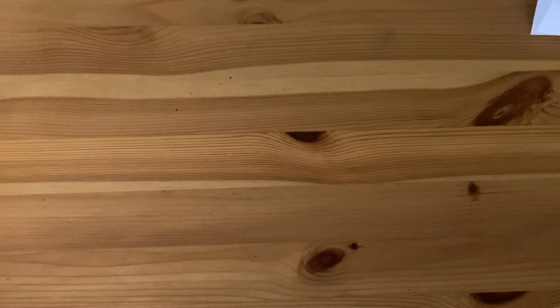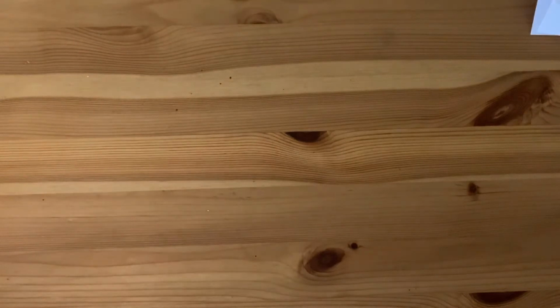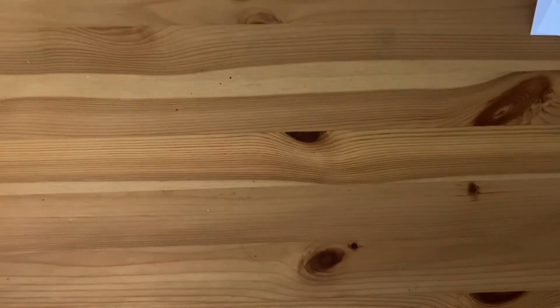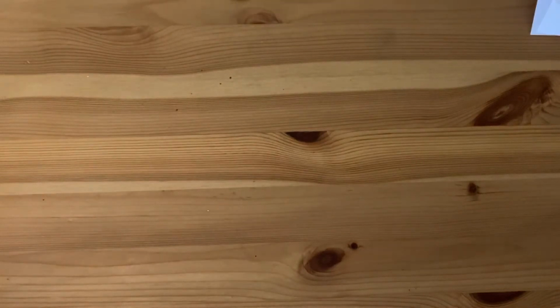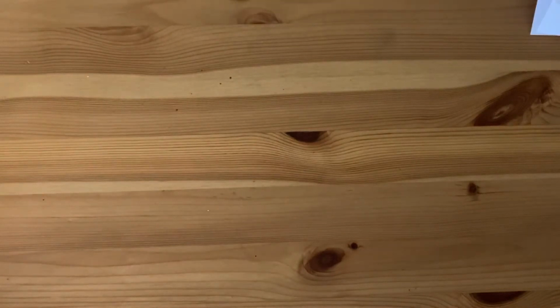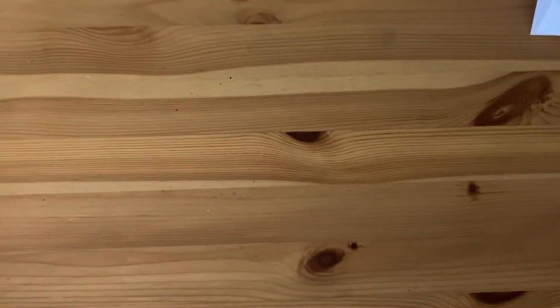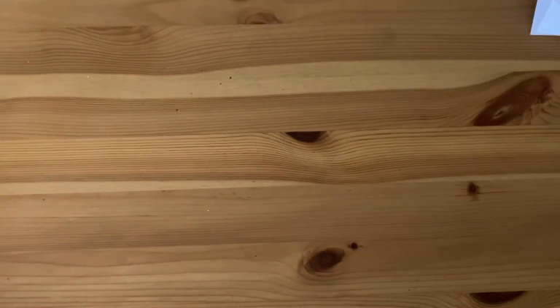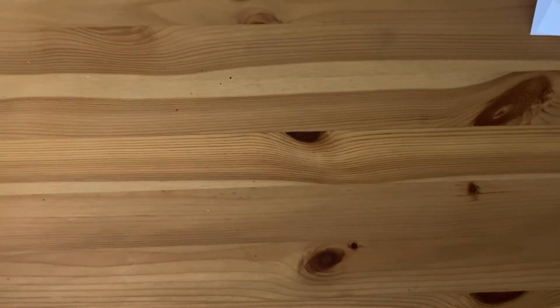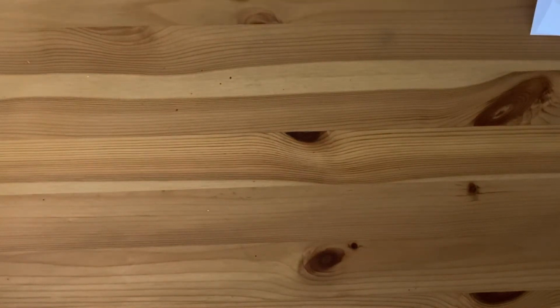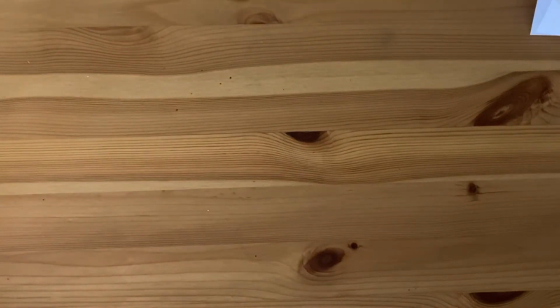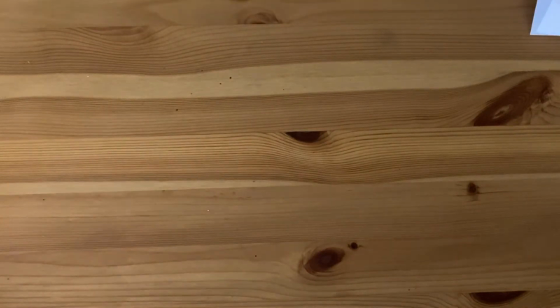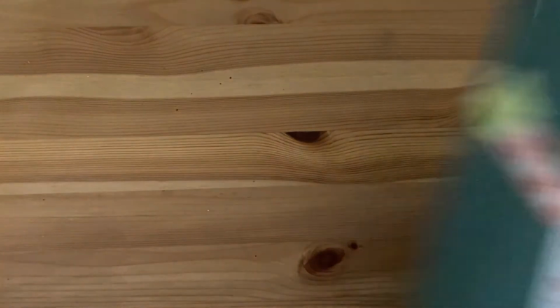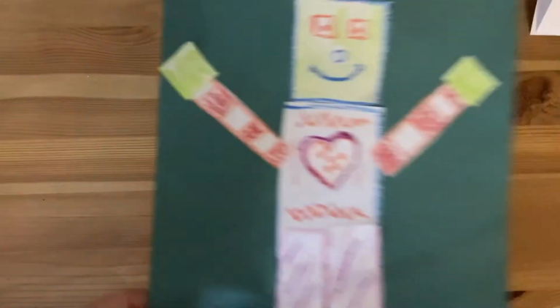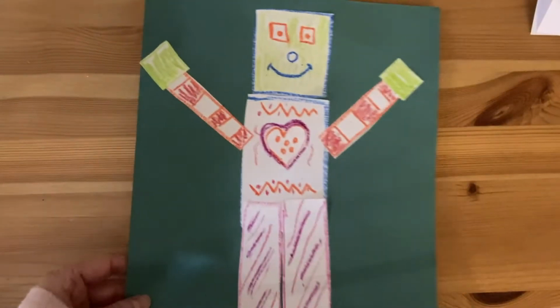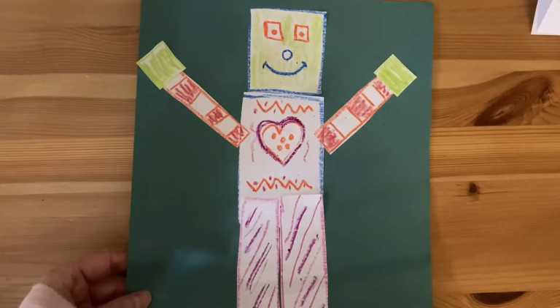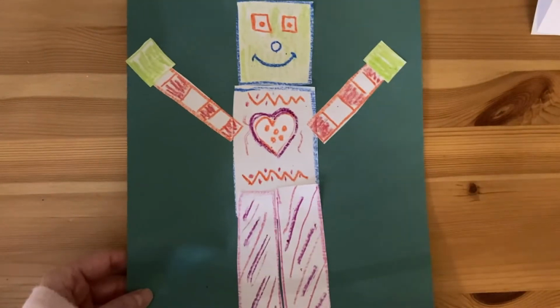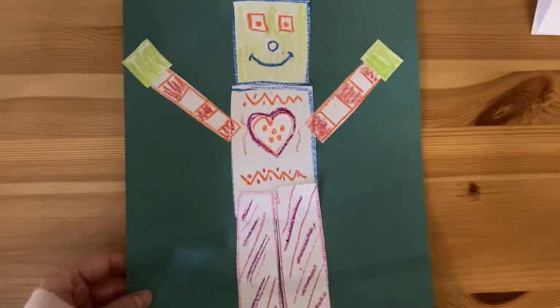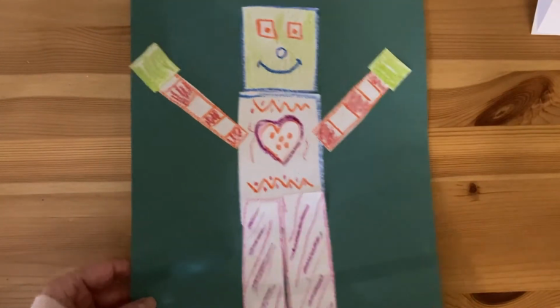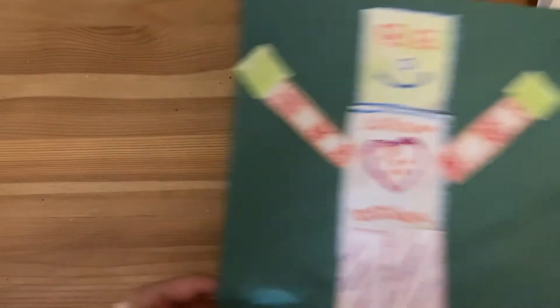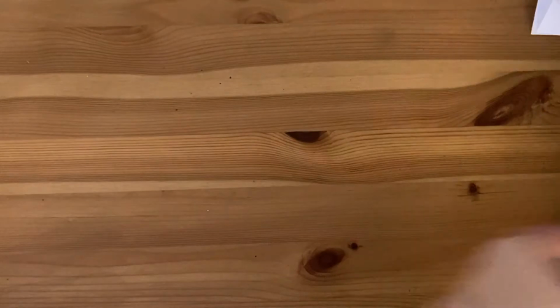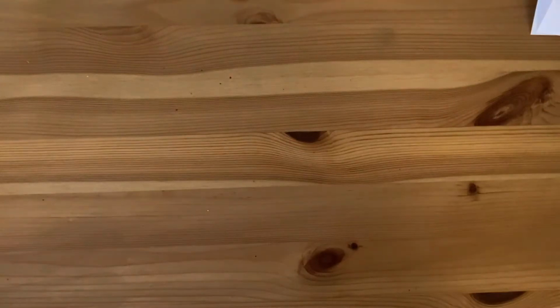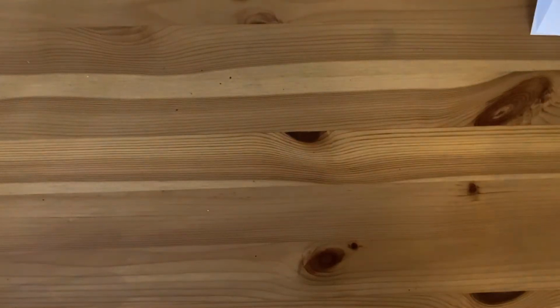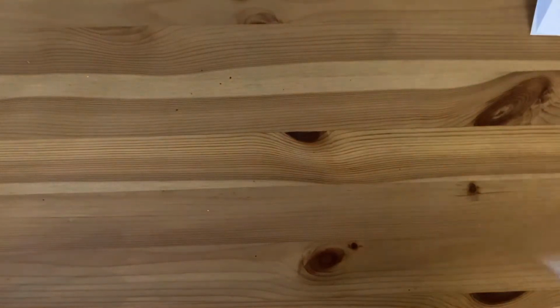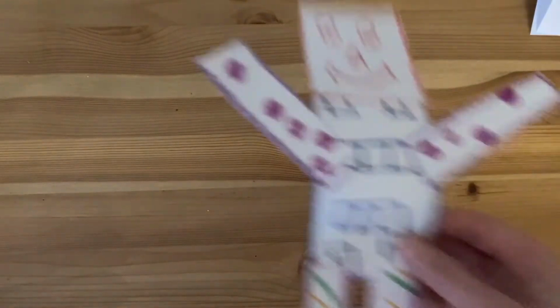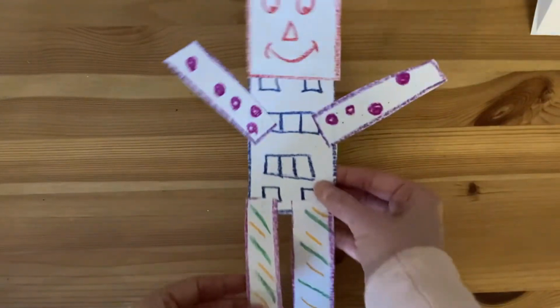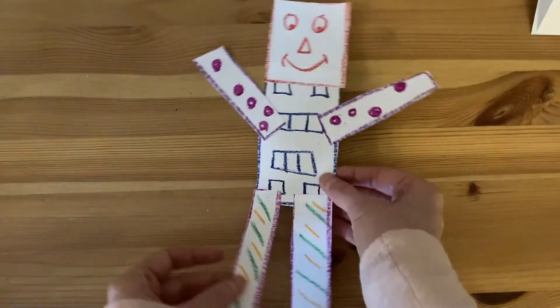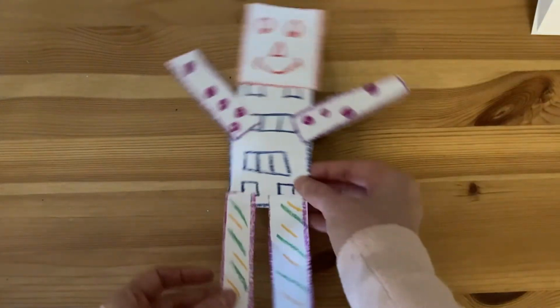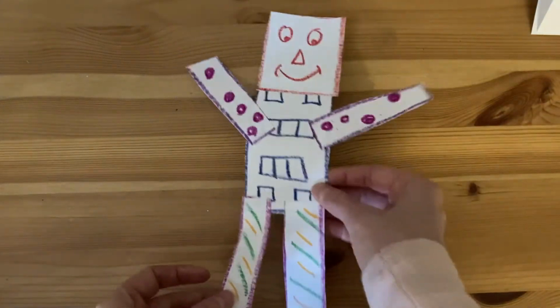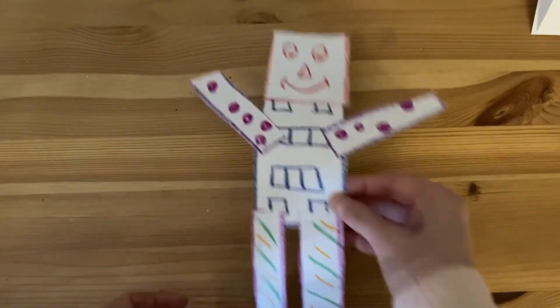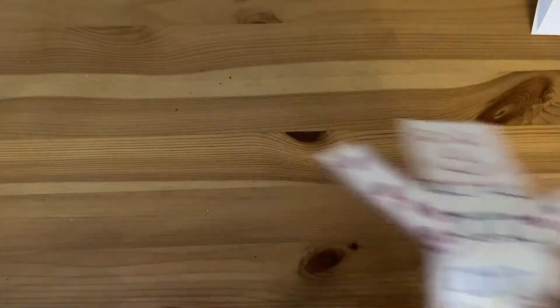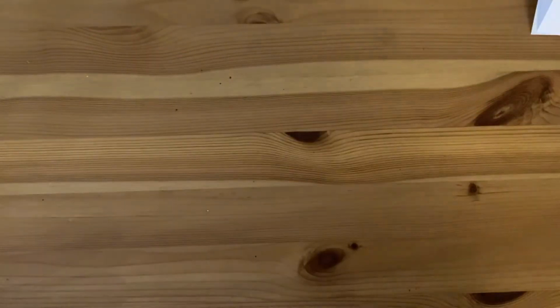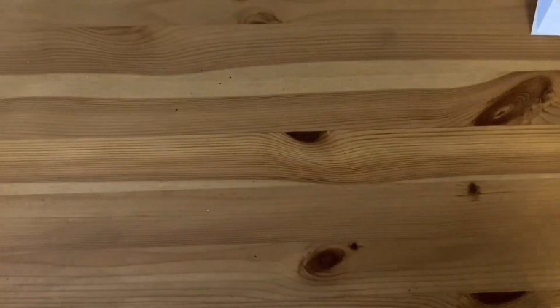I also made a robot — a different robot collage. Maybe you want a freestanding robot; that's fine too.